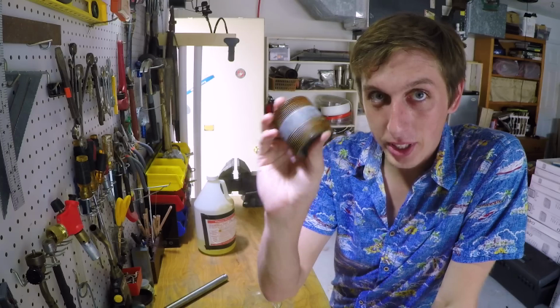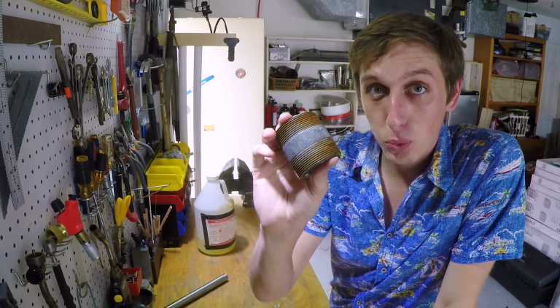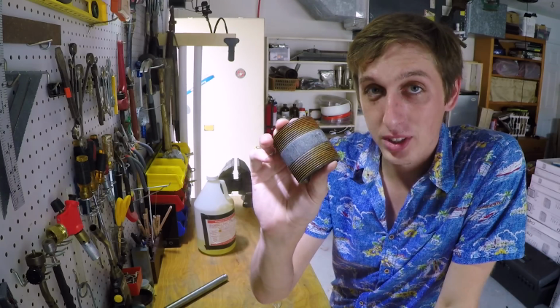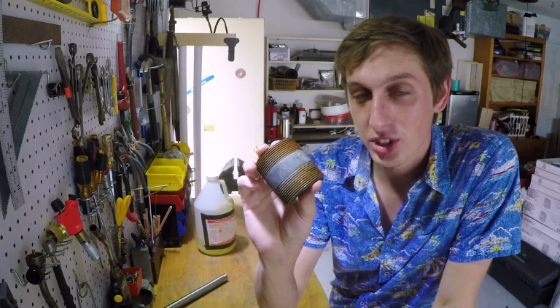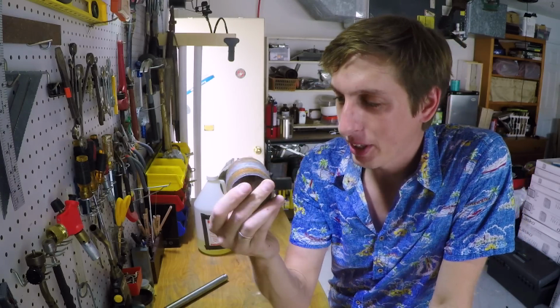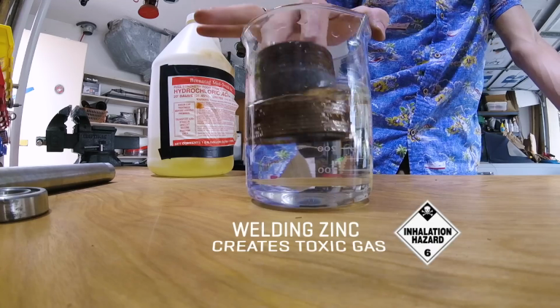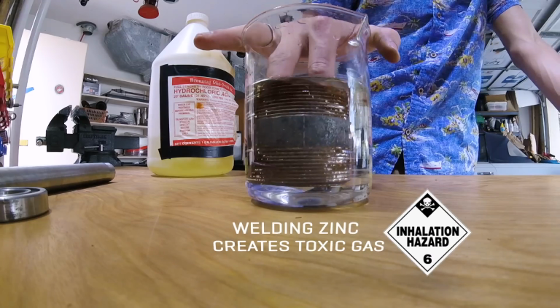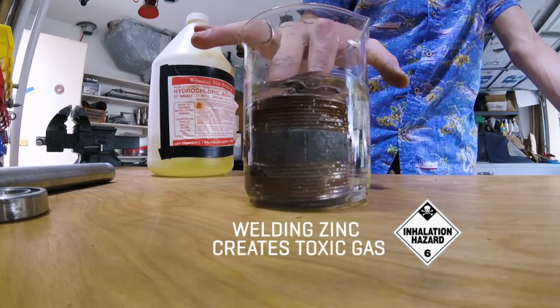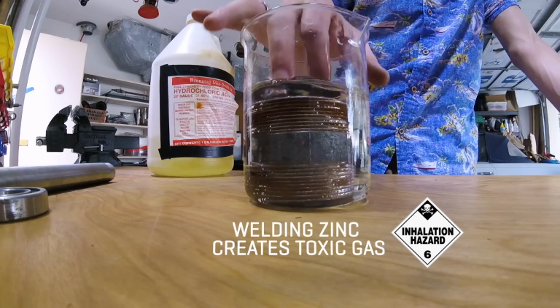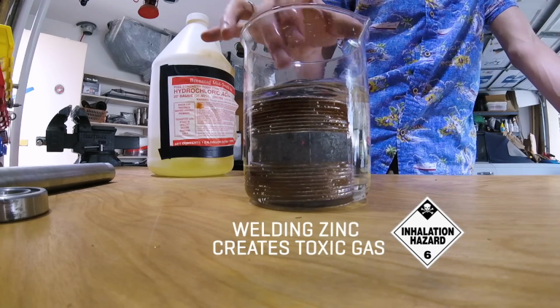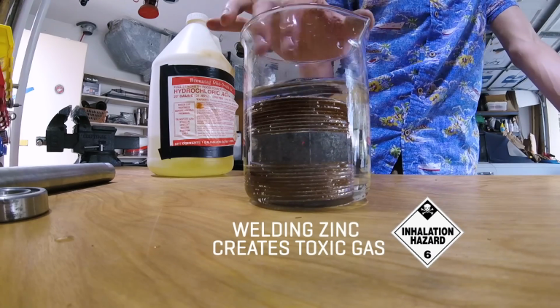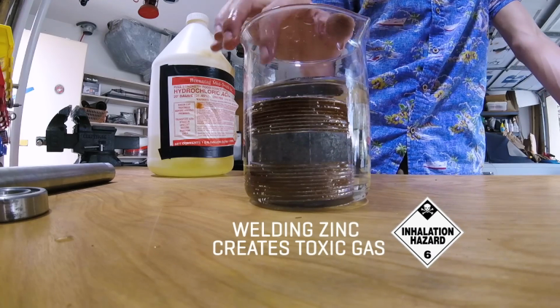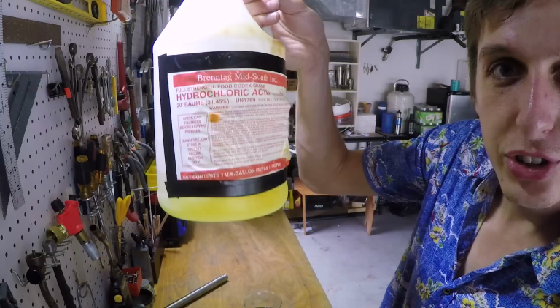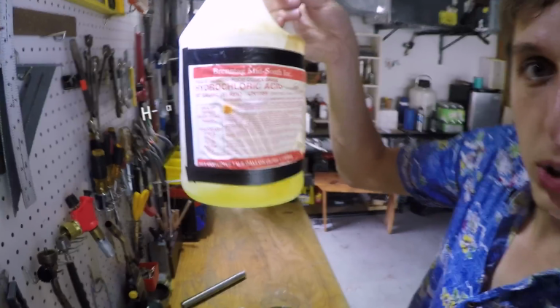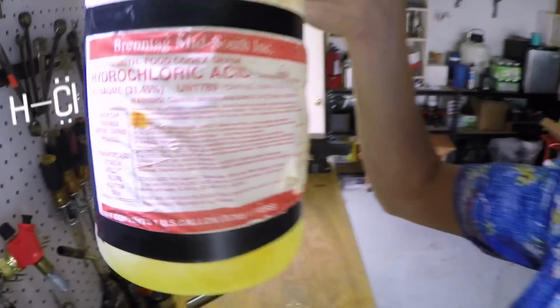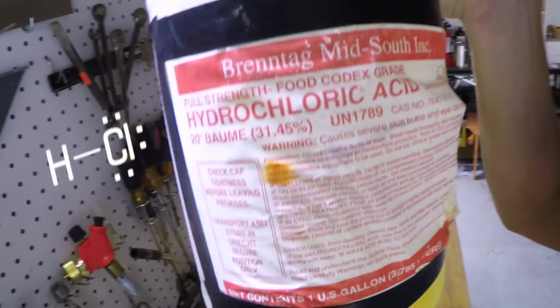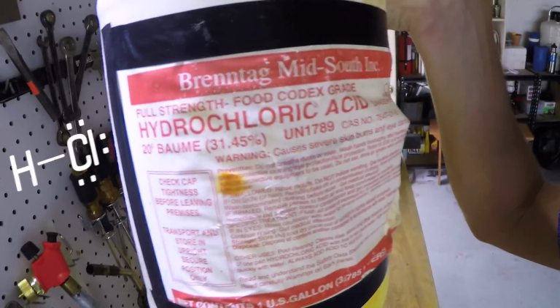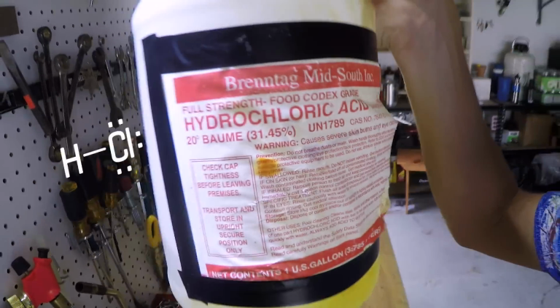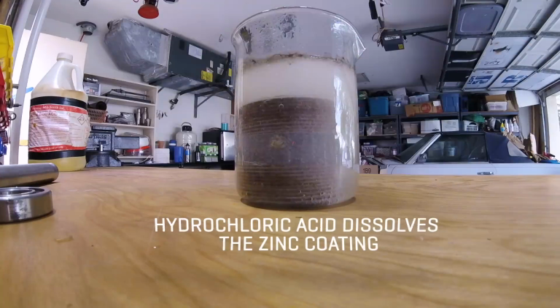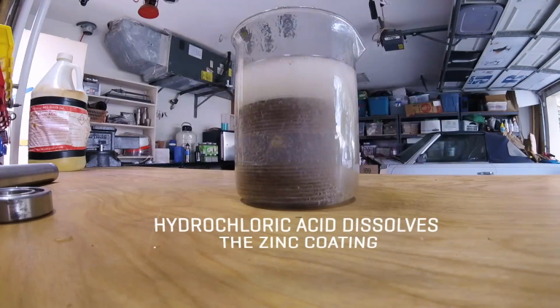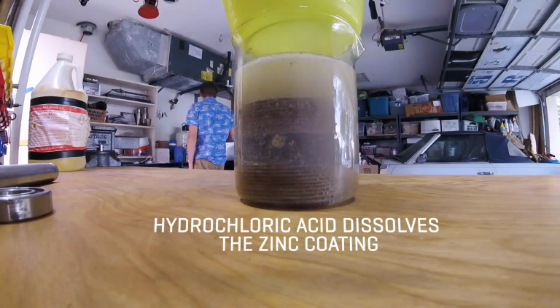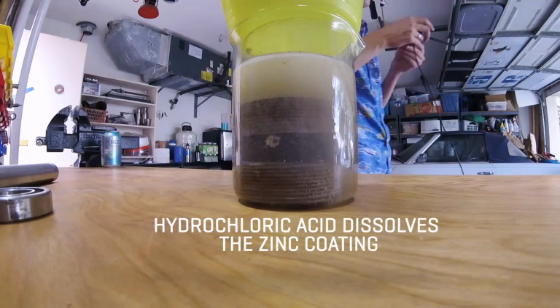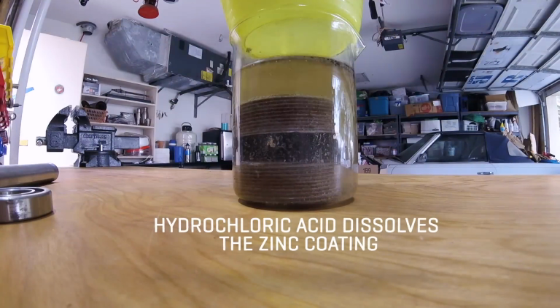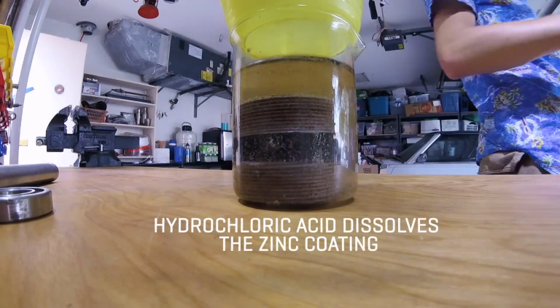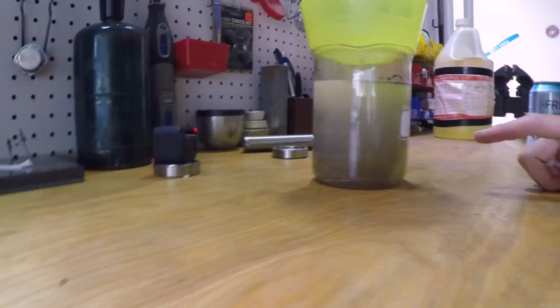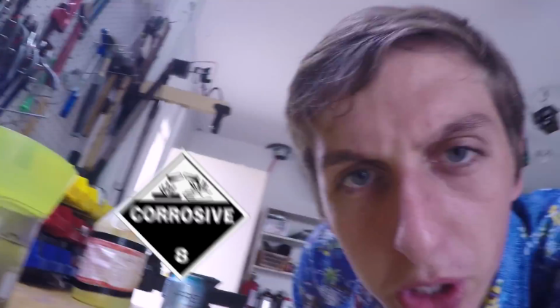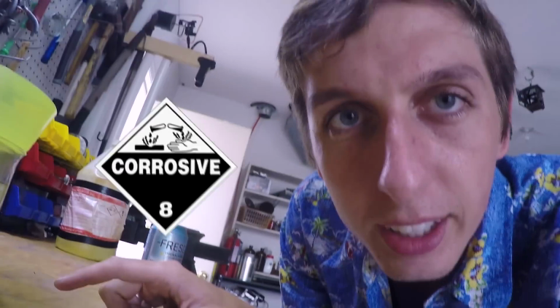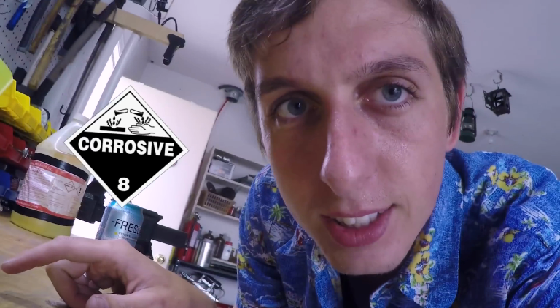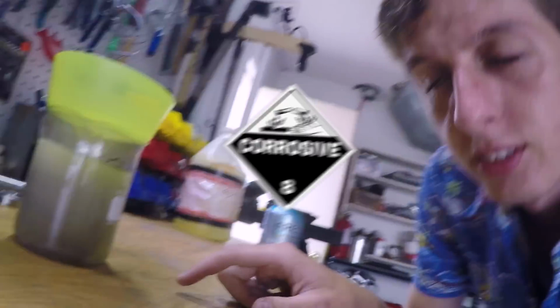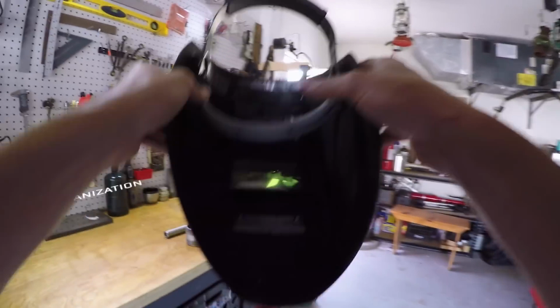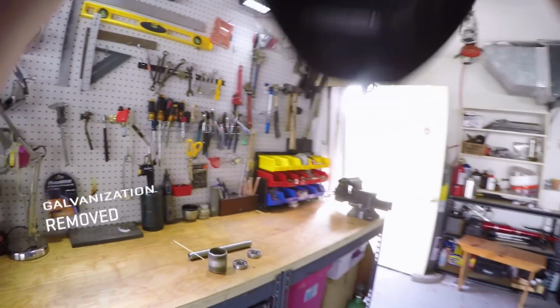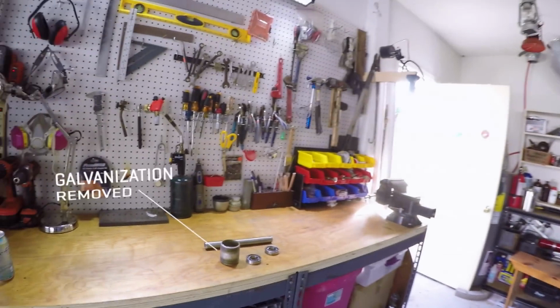We can't weld this just yet because it's covered in zinc. Hydrochloric pool acid — muriatic acid. This is your brain on acid. Good to go.